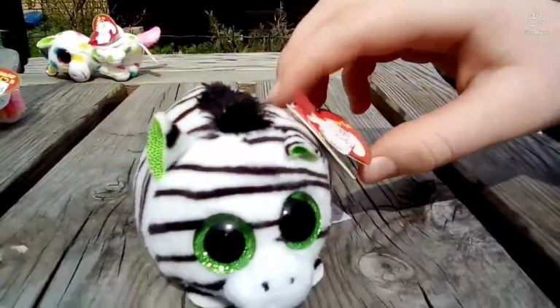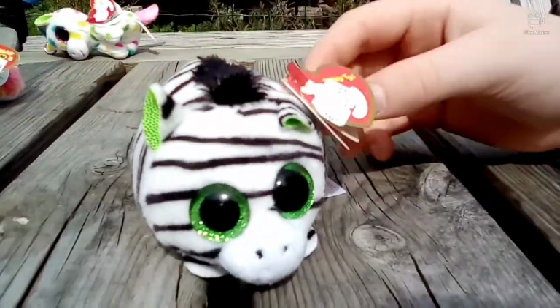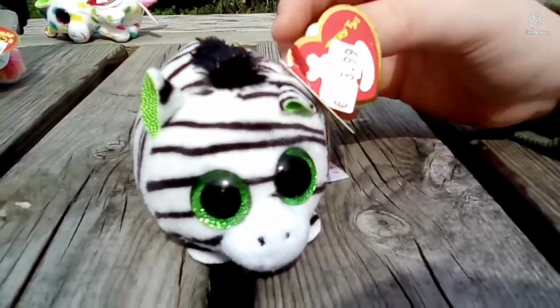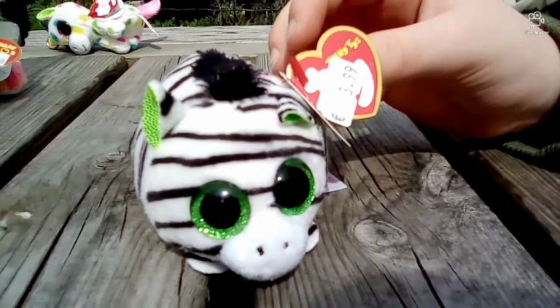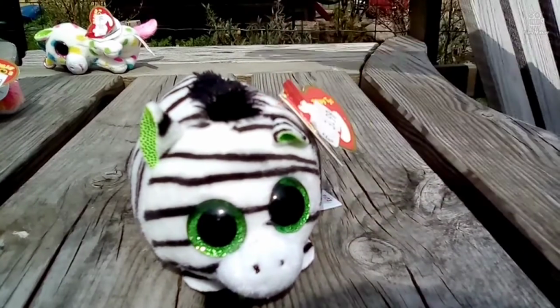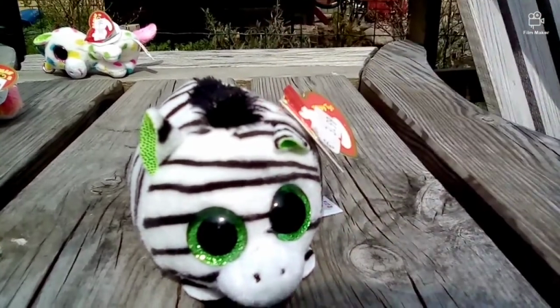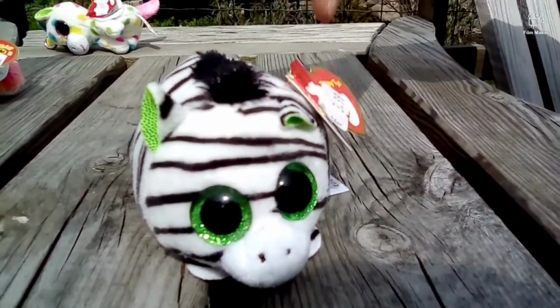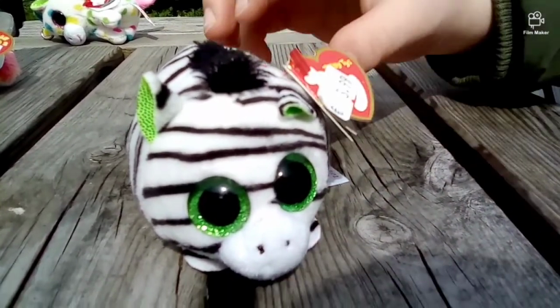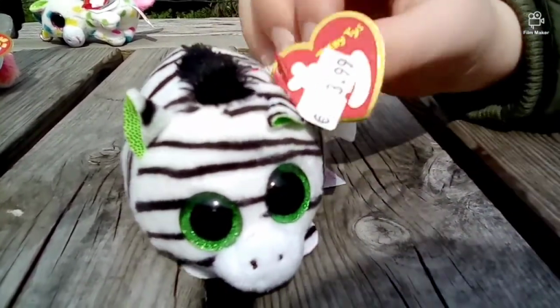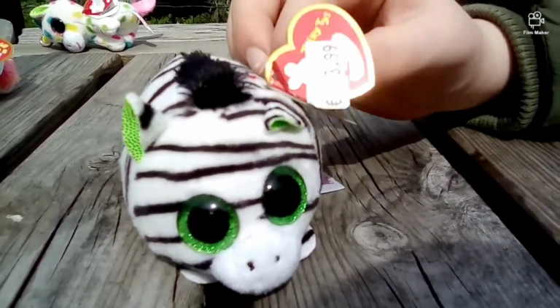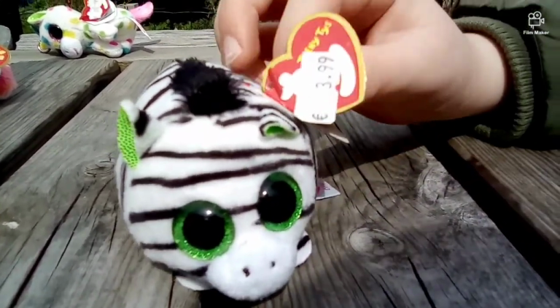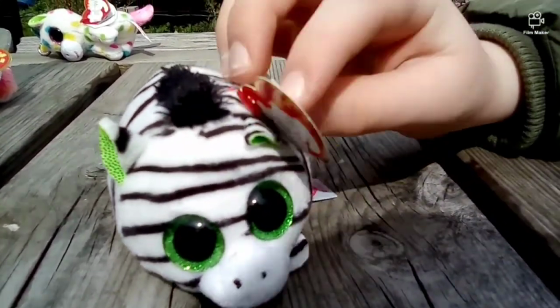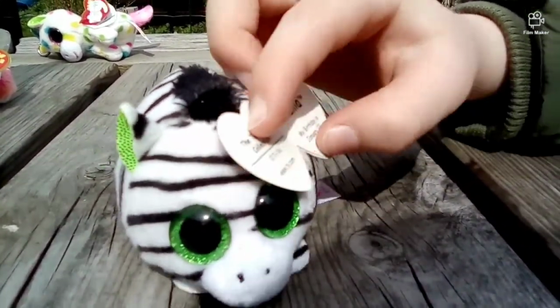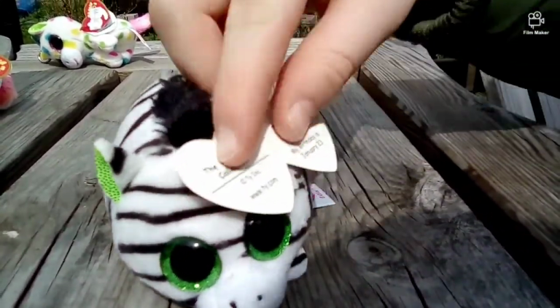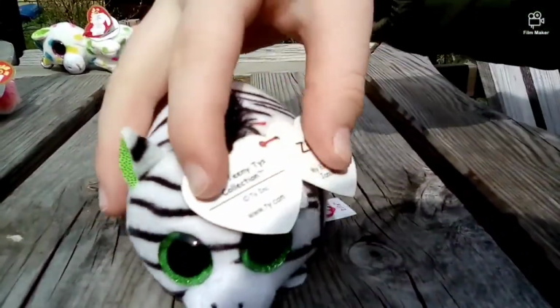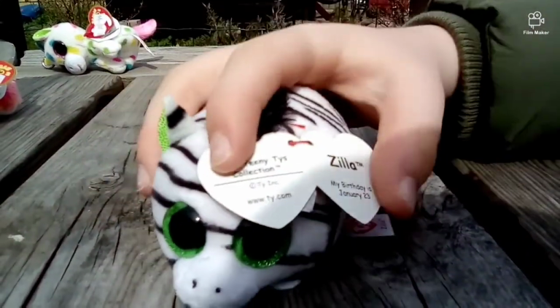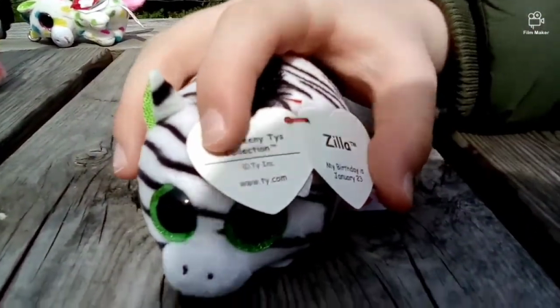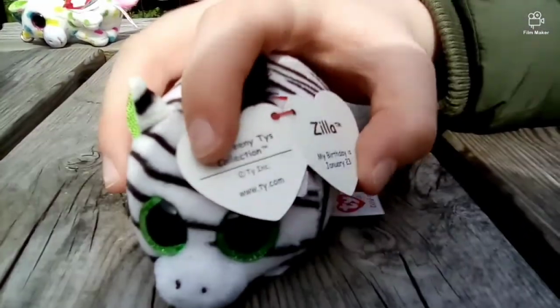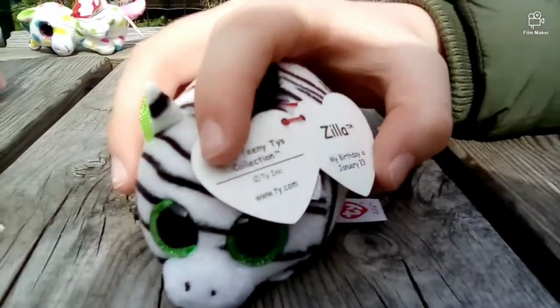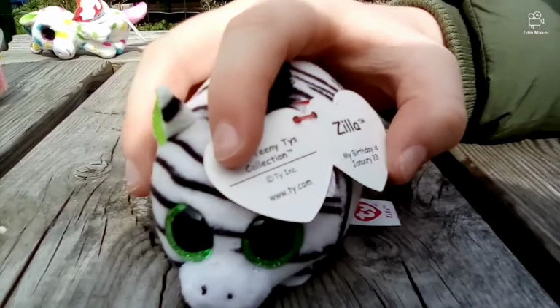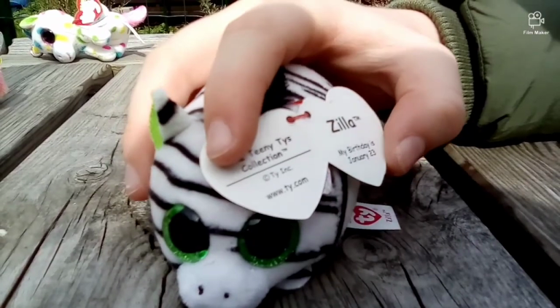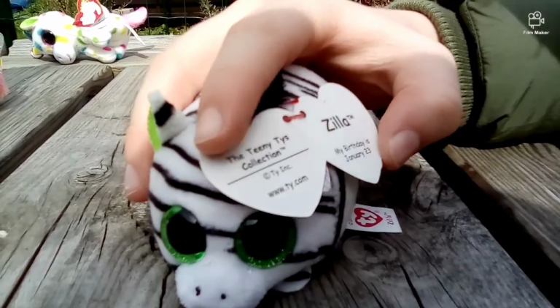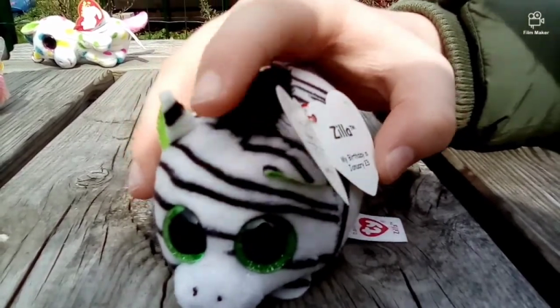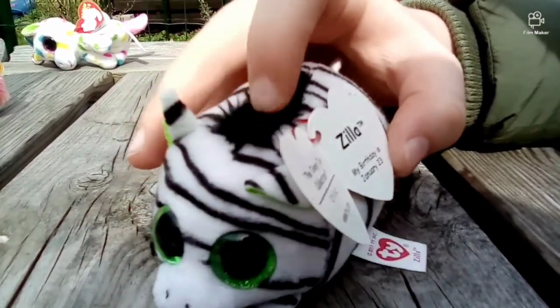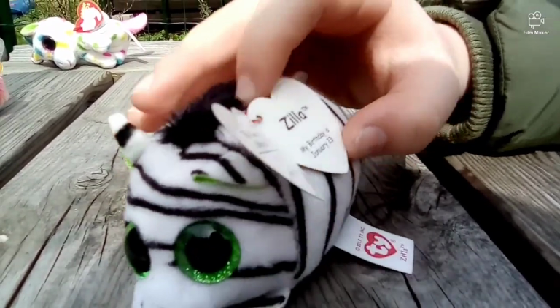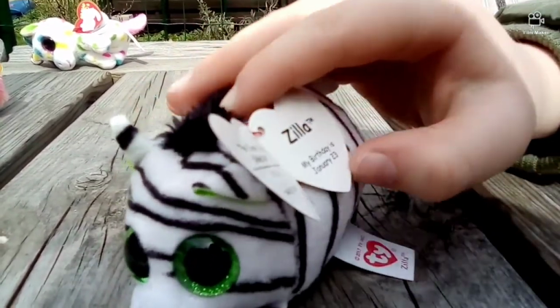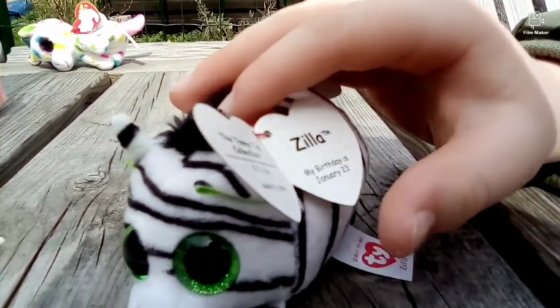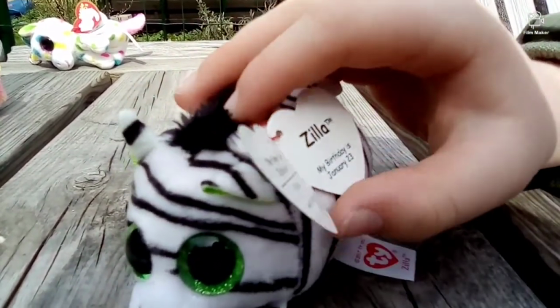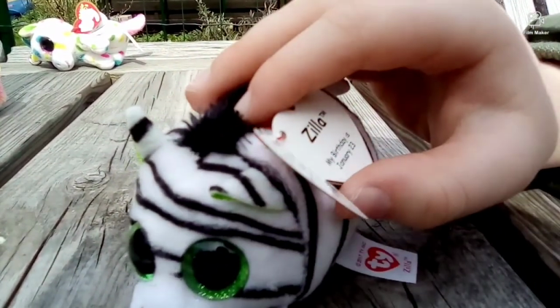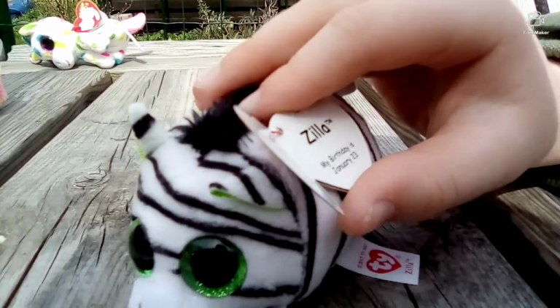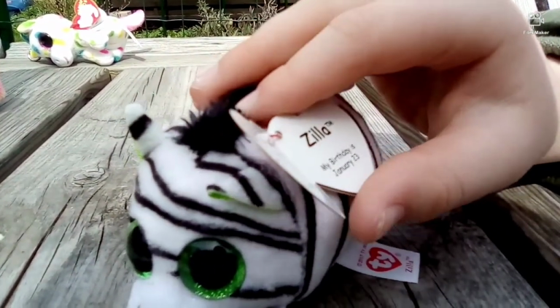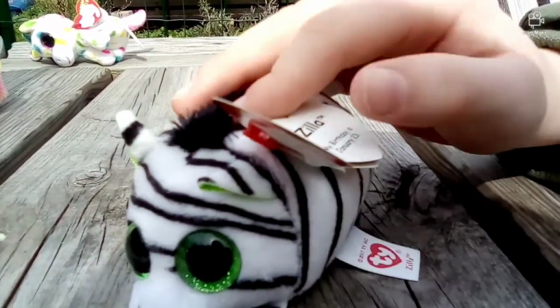And then we have our next Beanie Boo, who is Zila the Zebra. It's actually a teeny ty, but he can count in our Beanie Boo collection. Sorry, he doesn't have a poem — he just has his birthday. It says January 23.